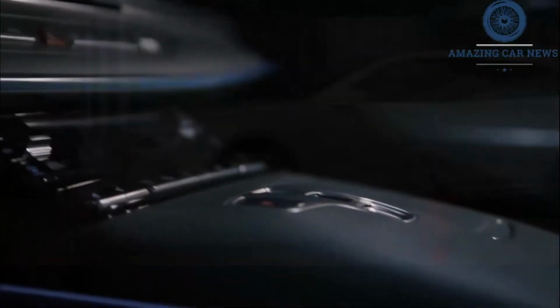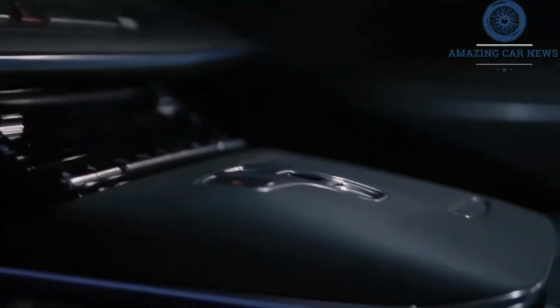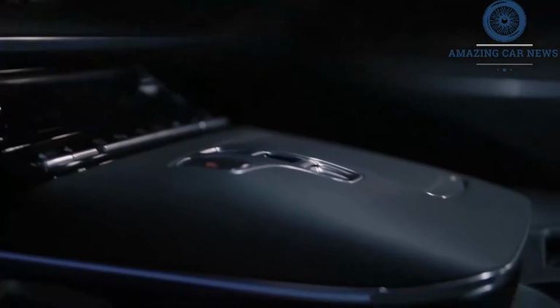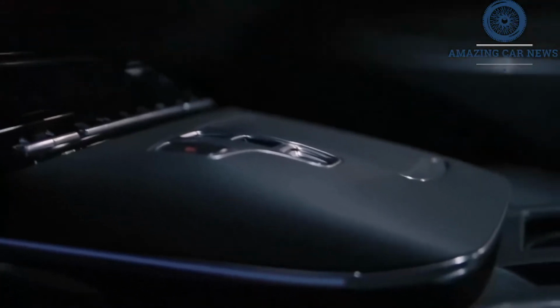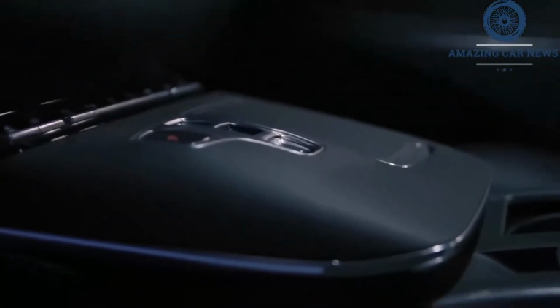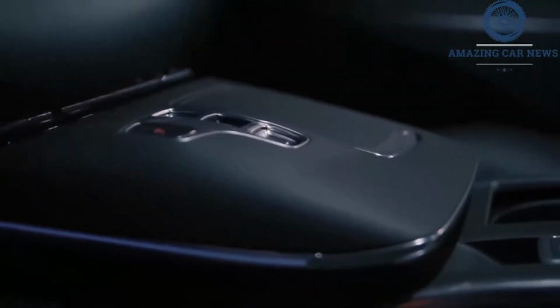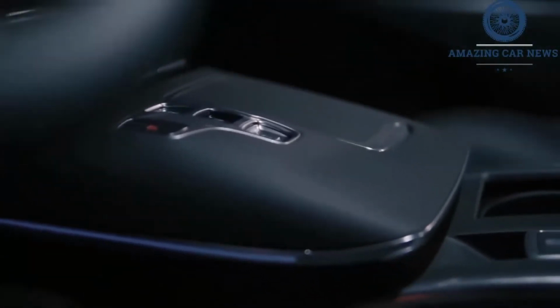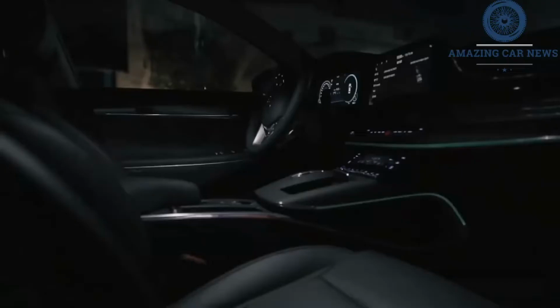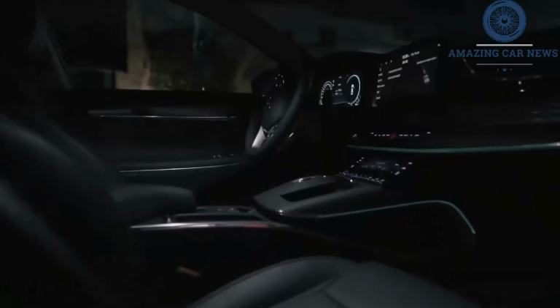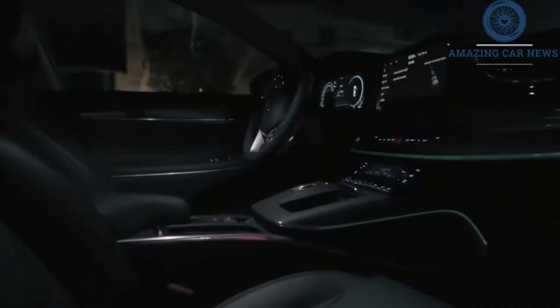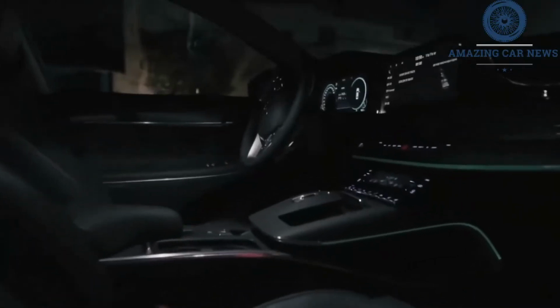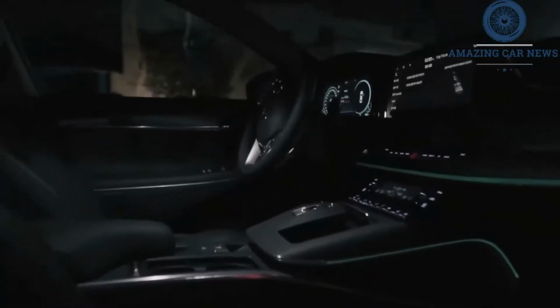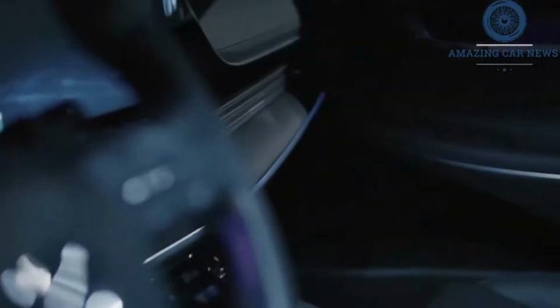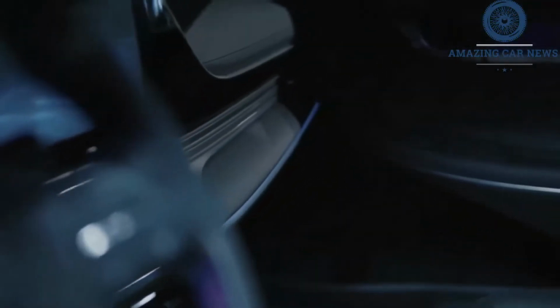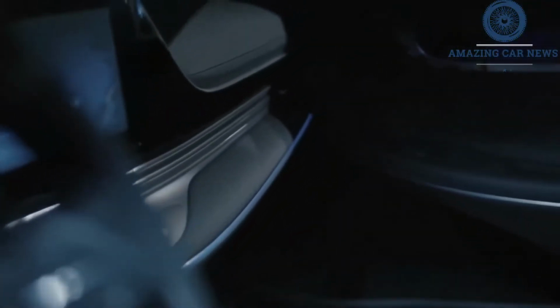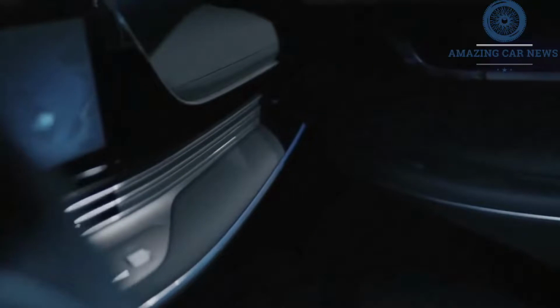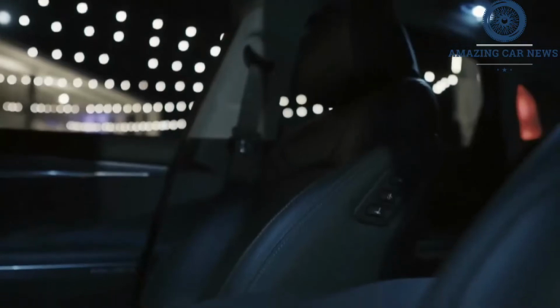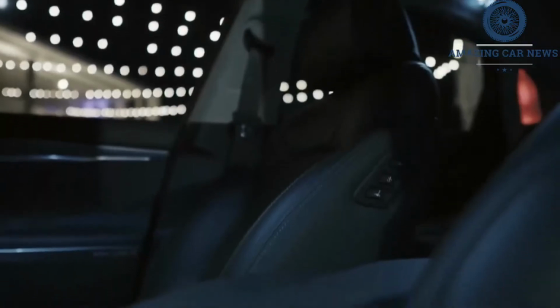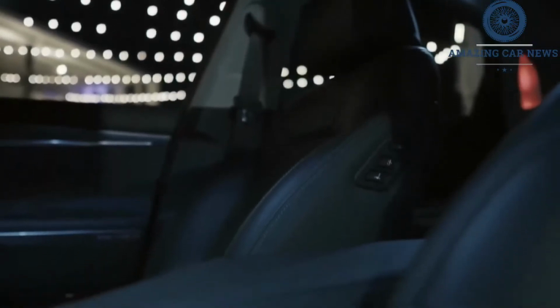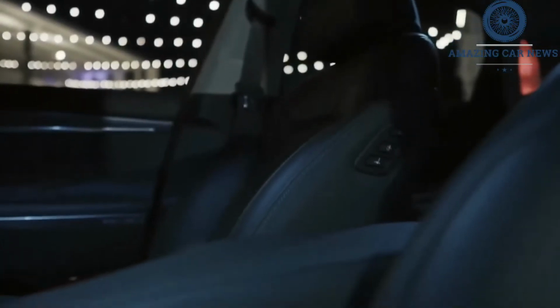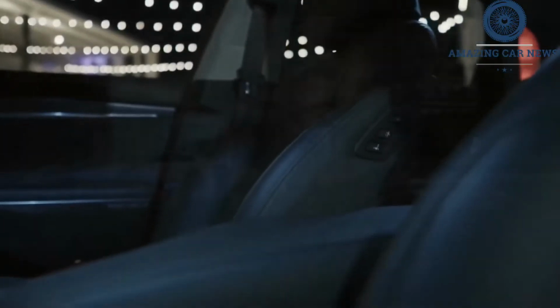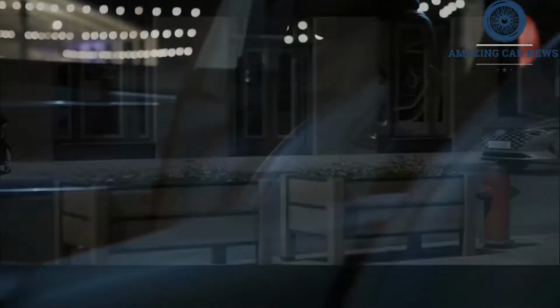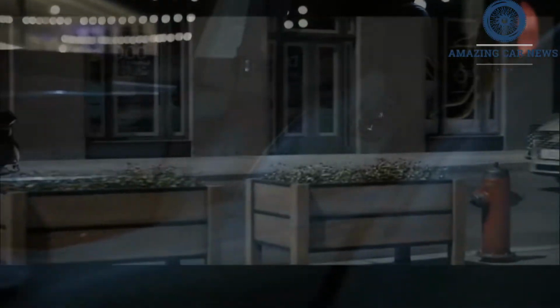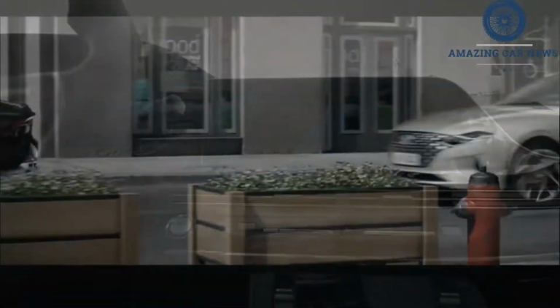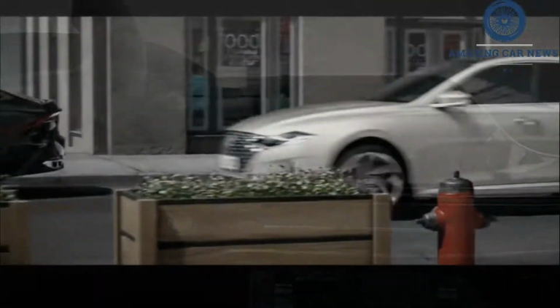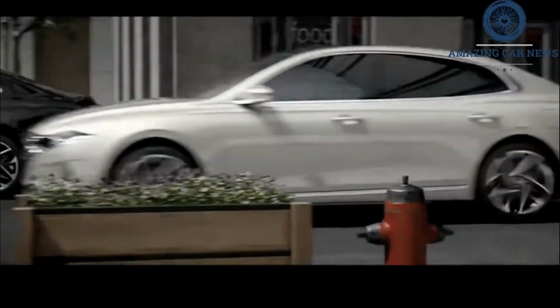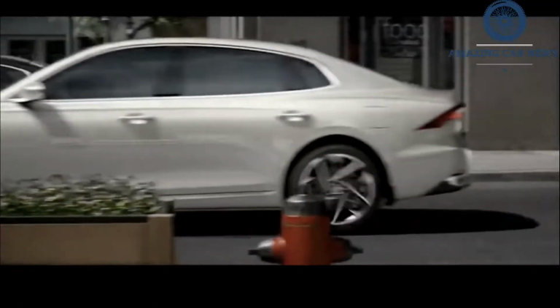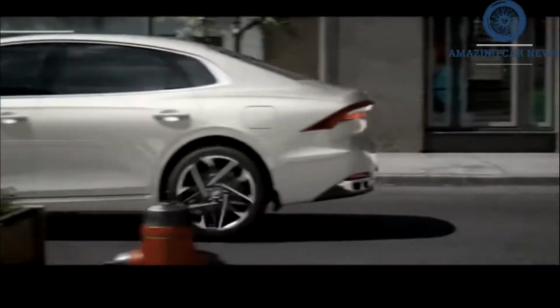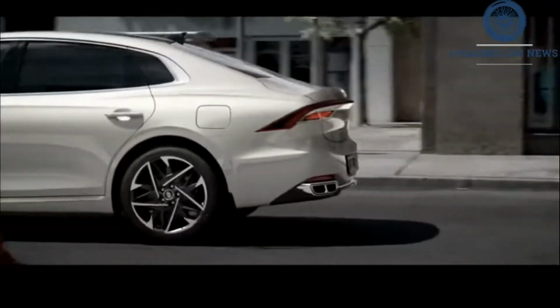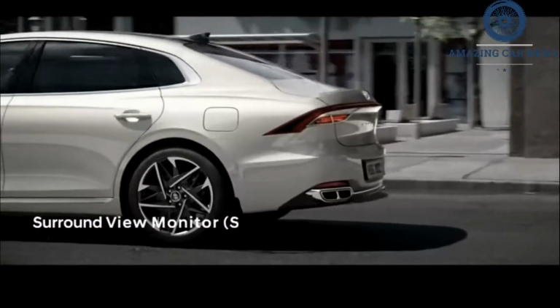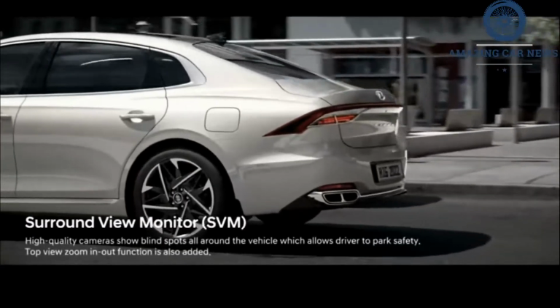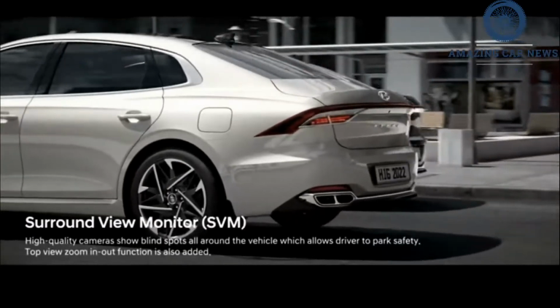Hyundai also released a few more specs for the new Azera, saying it will offer a choice of powertrains including a 2.5-liter four-cylinder, a 3.3-liter V6, and a hybrid setup with a 2.4-liter gas engine.